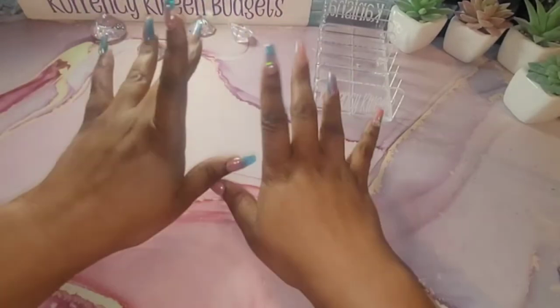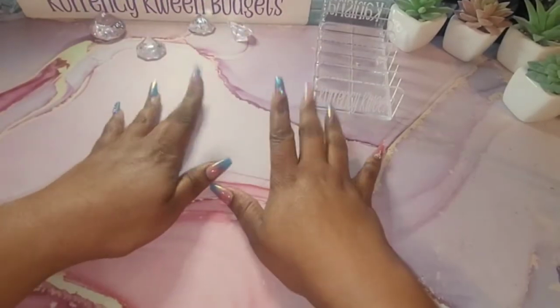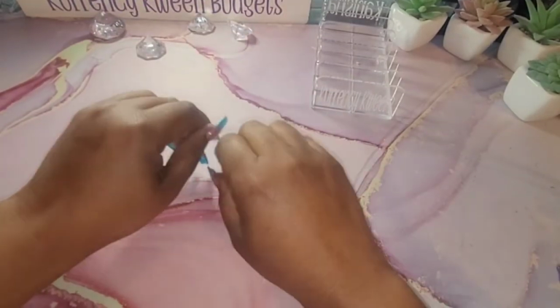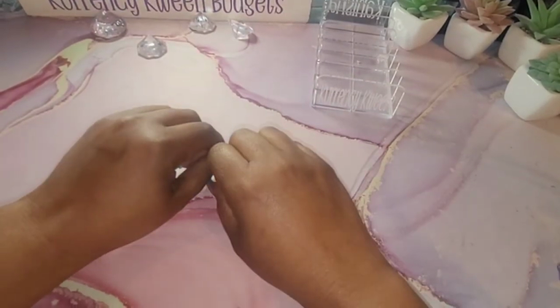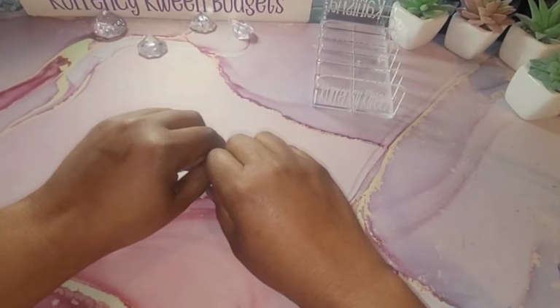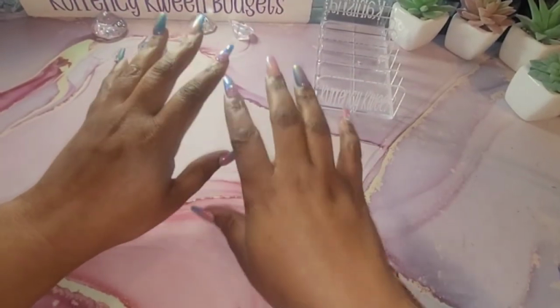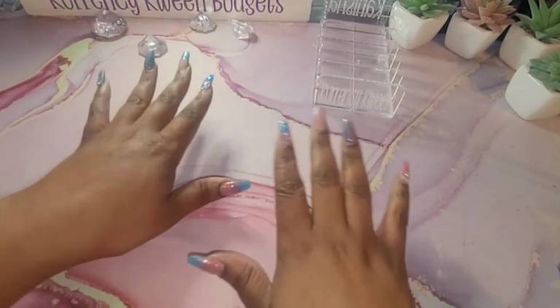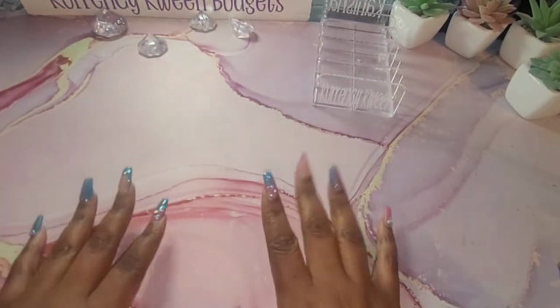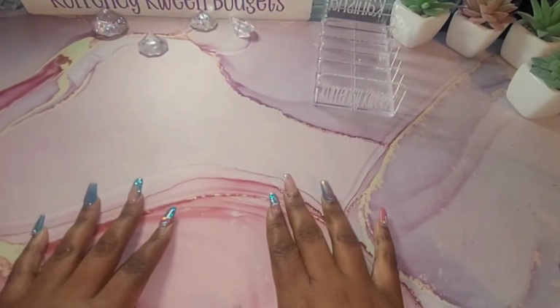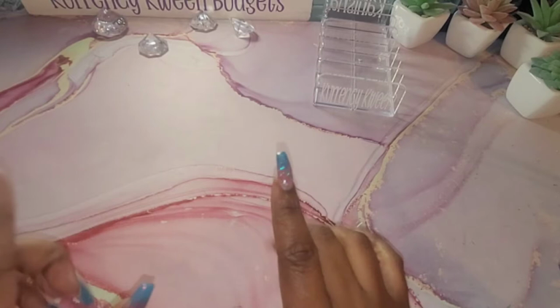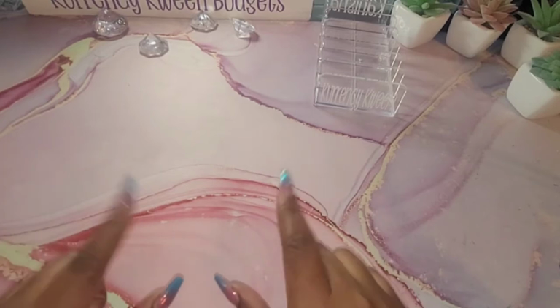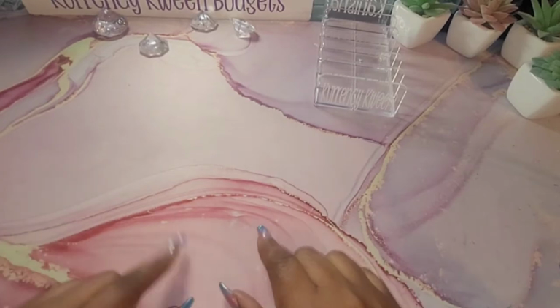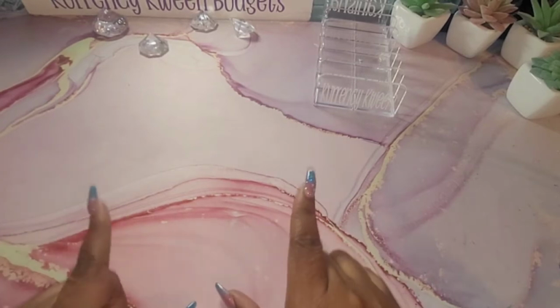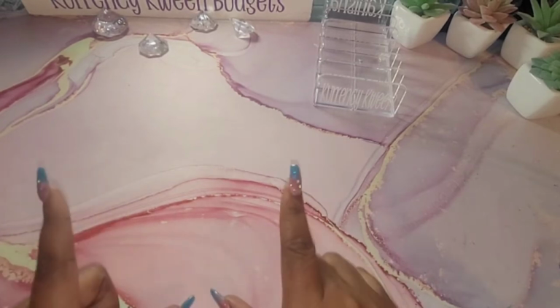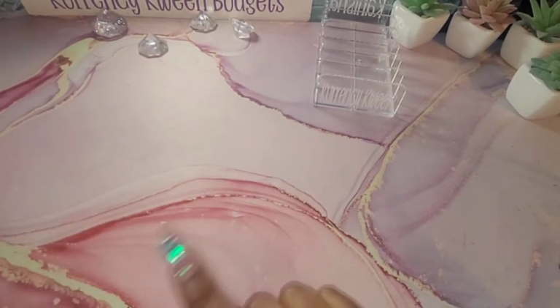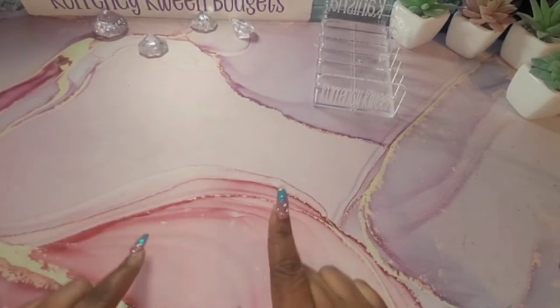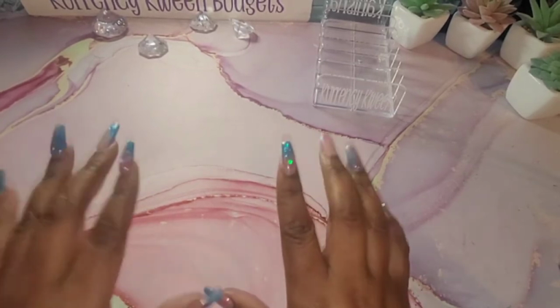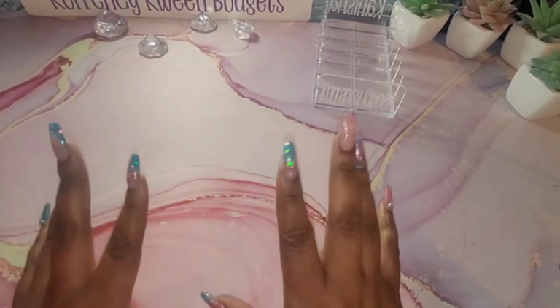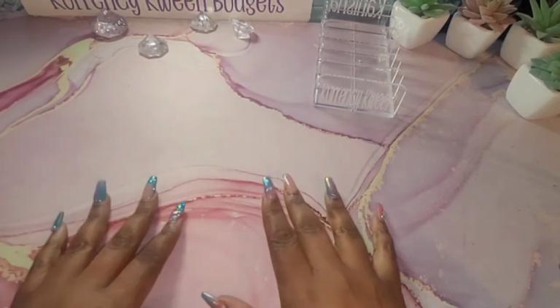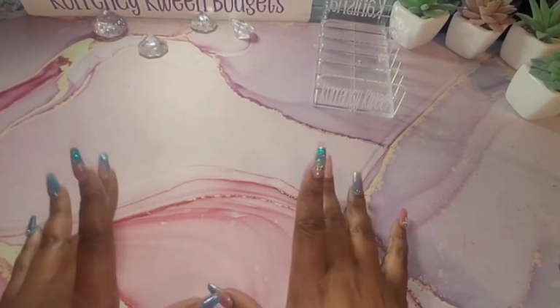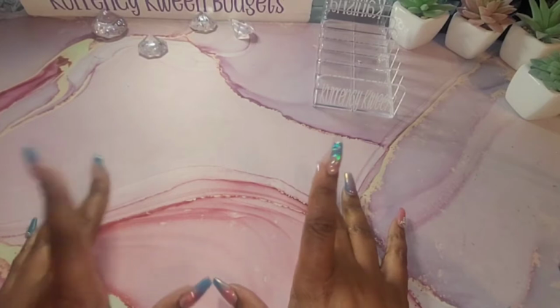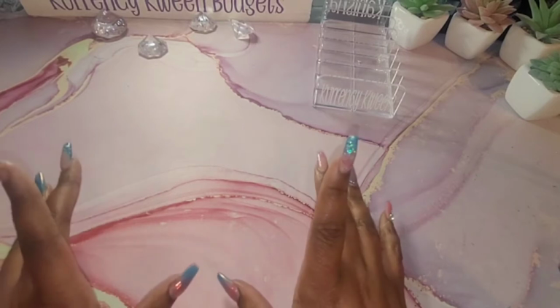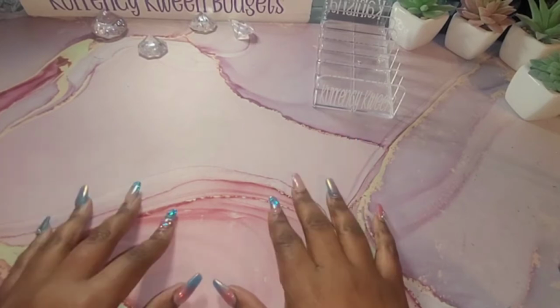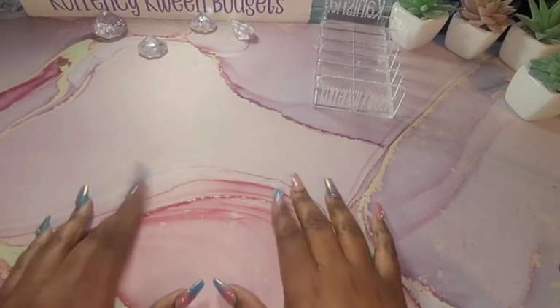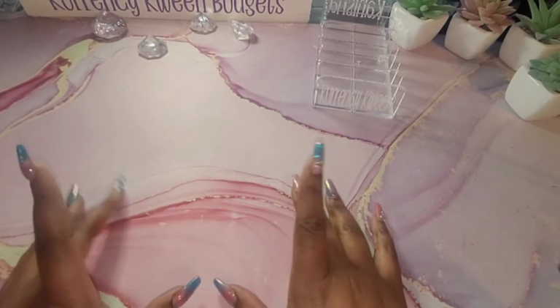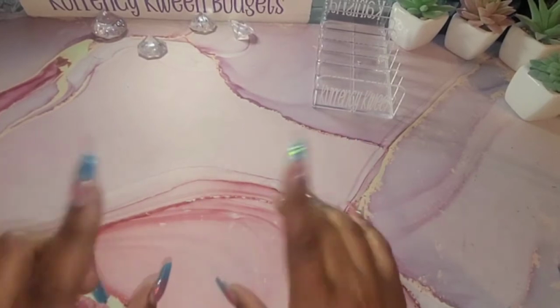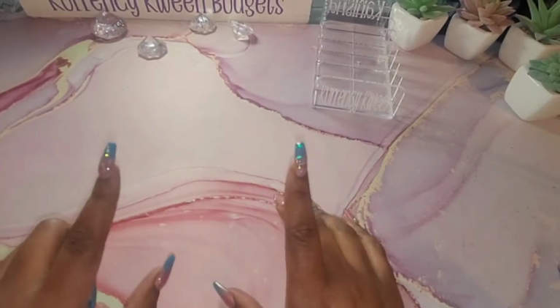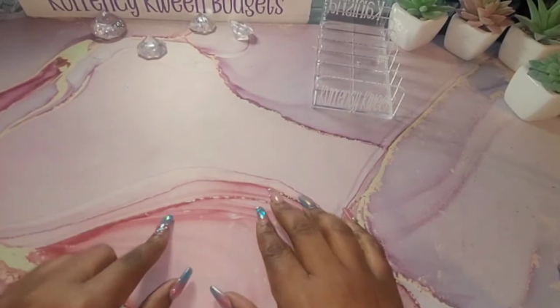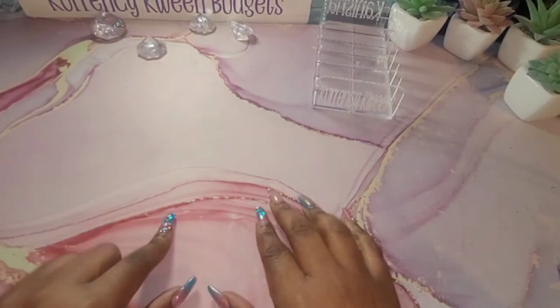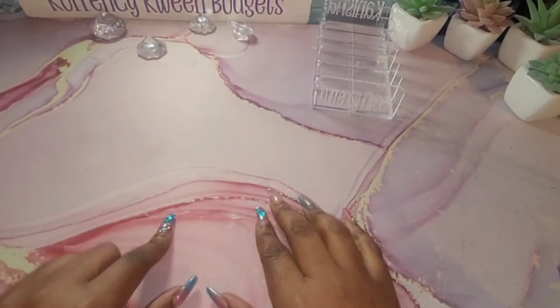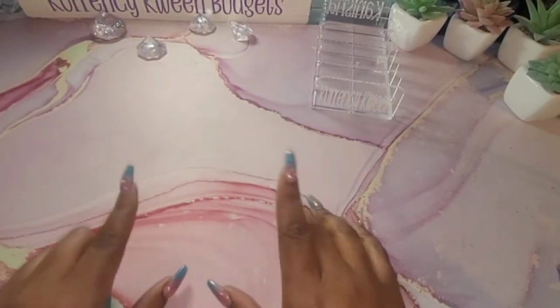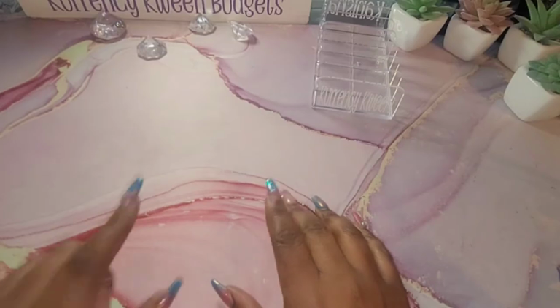Hello, hello, hello, everyone. Welcome and welcome back to my channel. I am Kenesha with Currency Queen Budgets. In today's video, I will be doing the final savings challenges for September. If that is something that you're interested in, stay tuned.